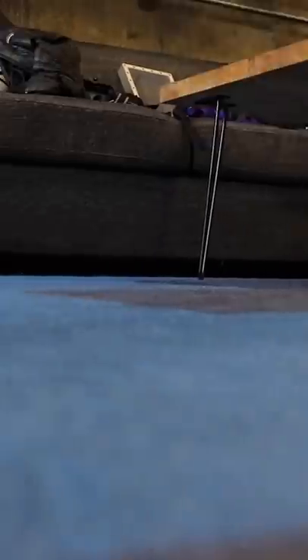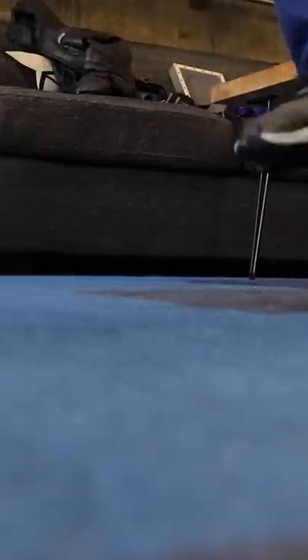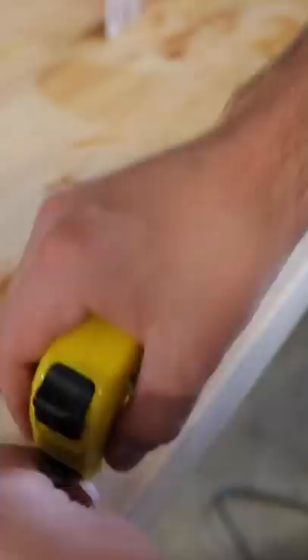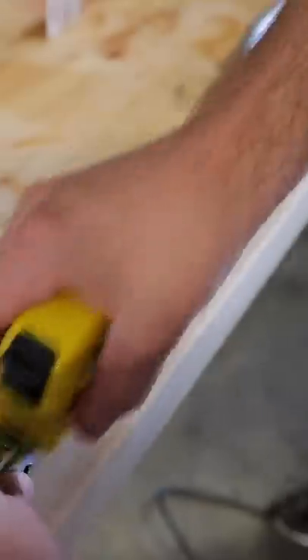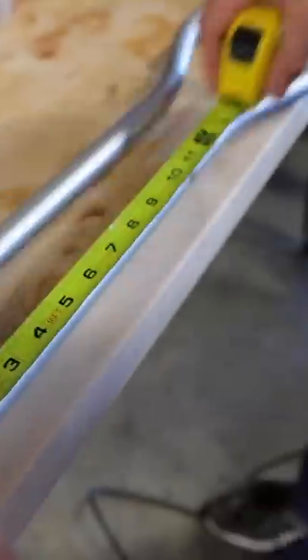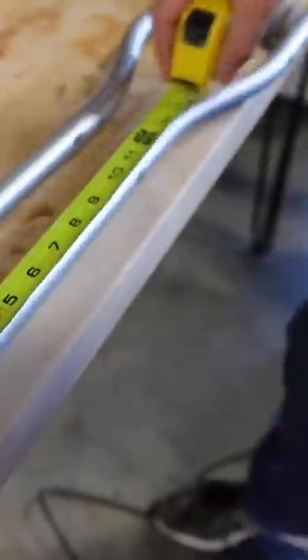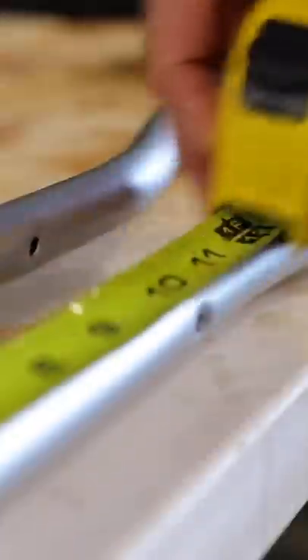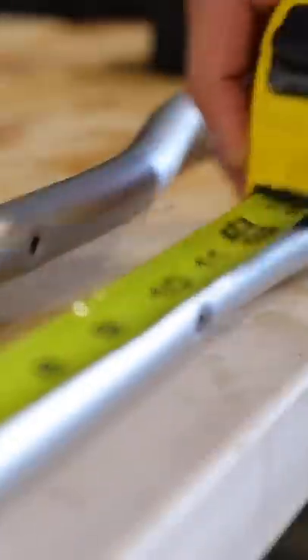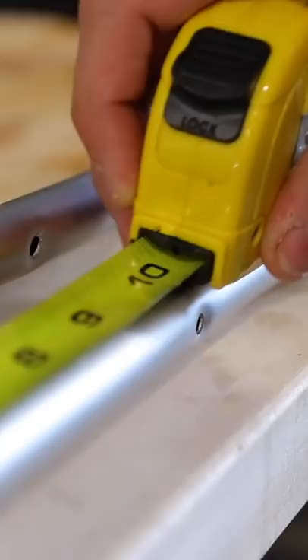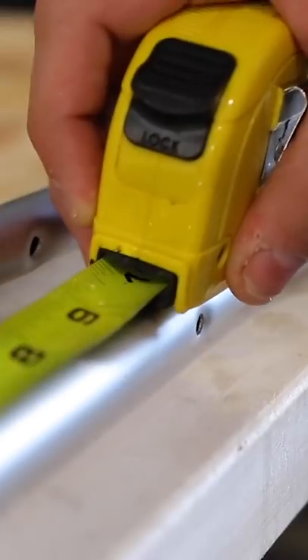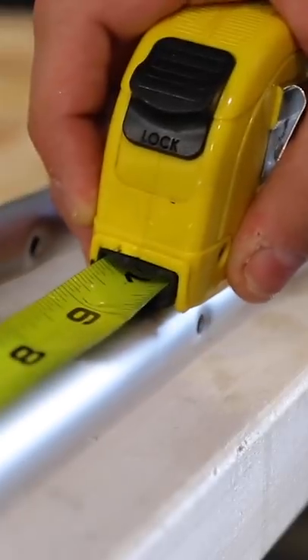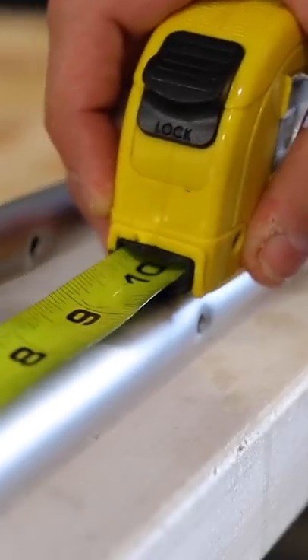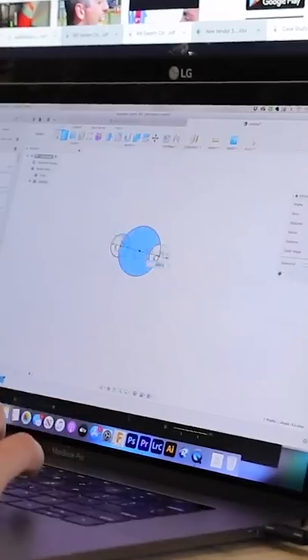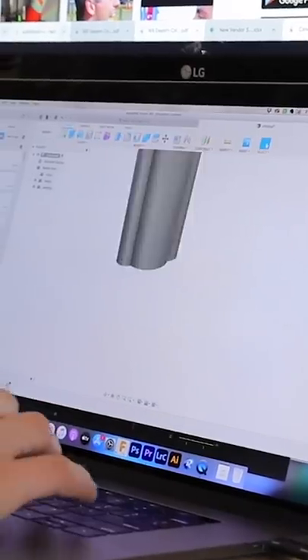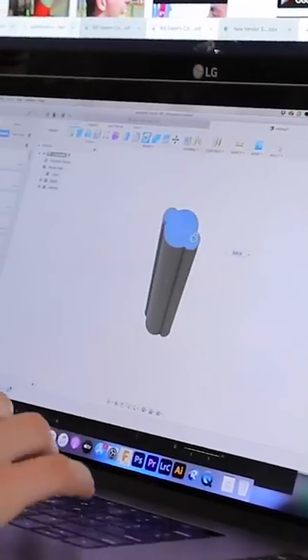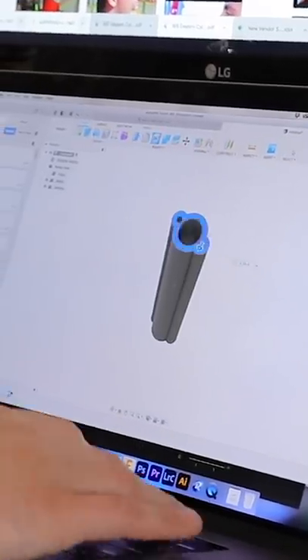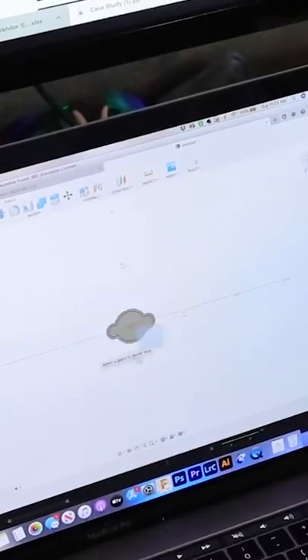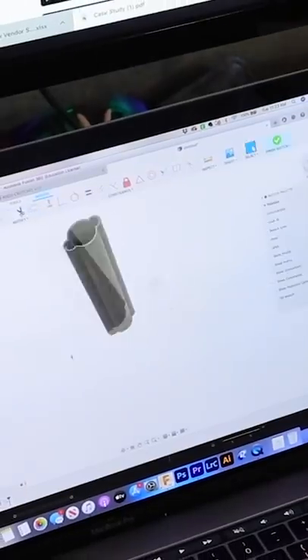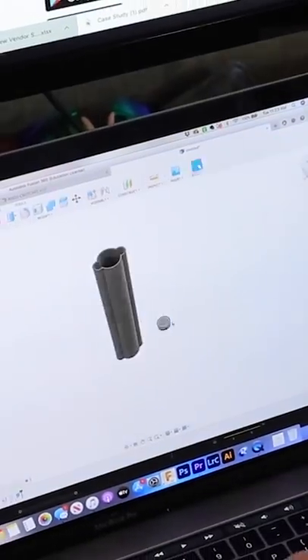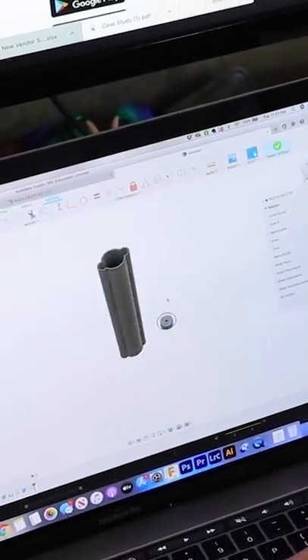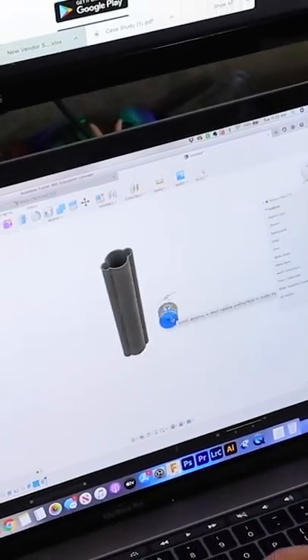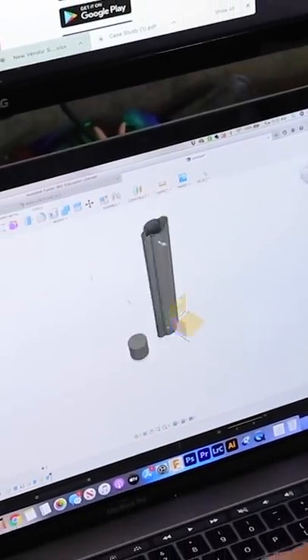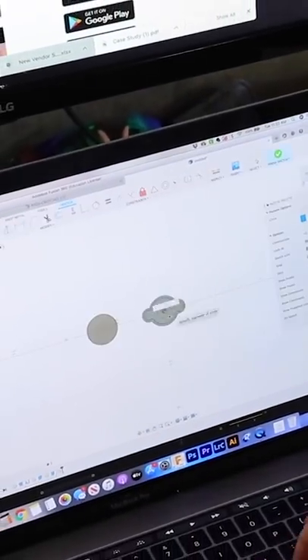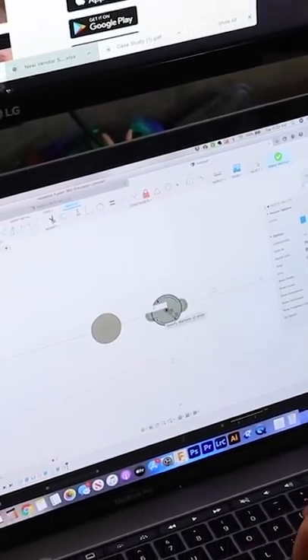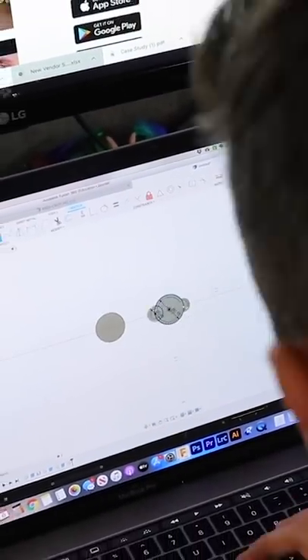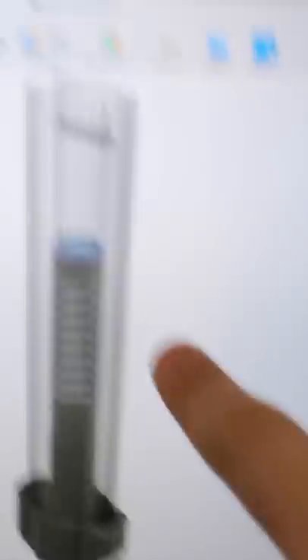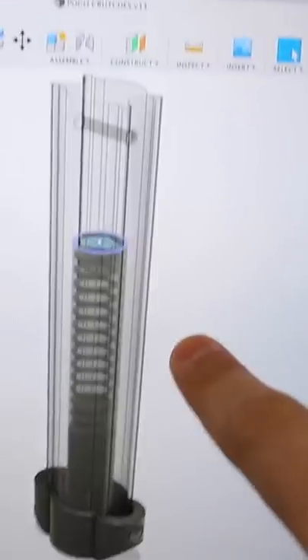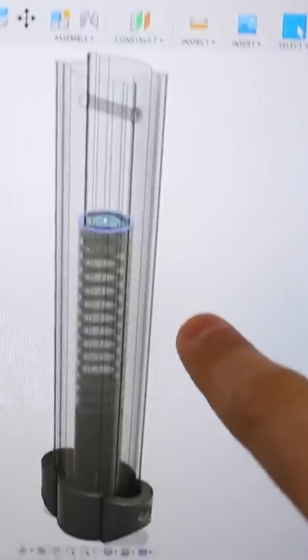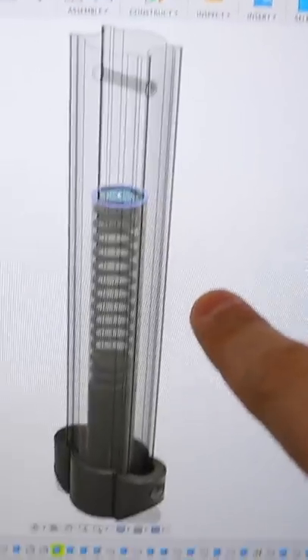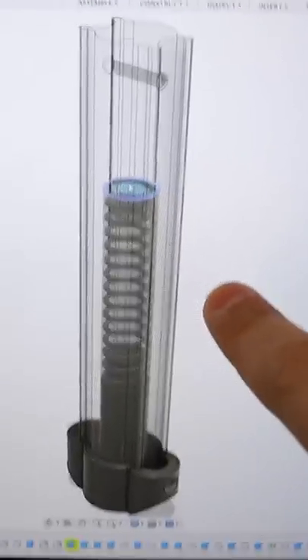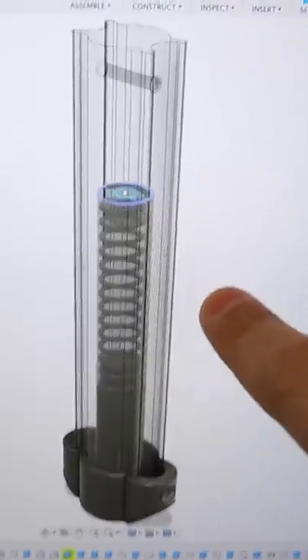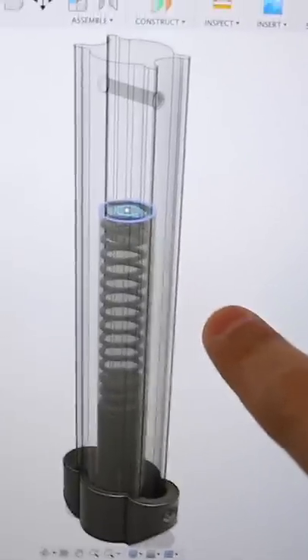Then I could start taking some exact measurements of my crutches and hop into my computer and start 3D designing what was going to be the new parts. And this is what it came out looking like.